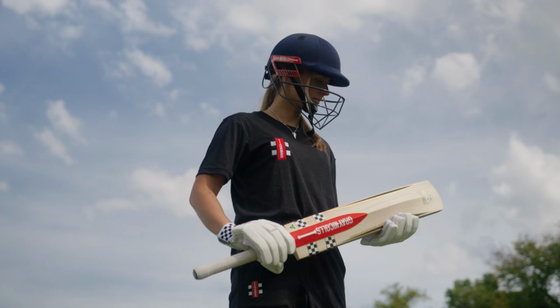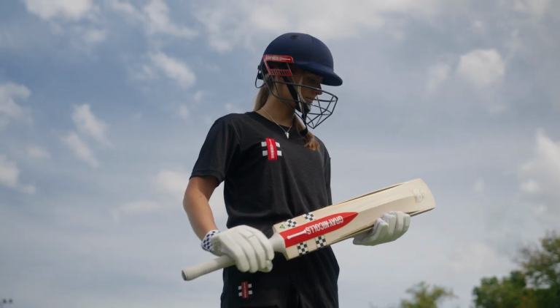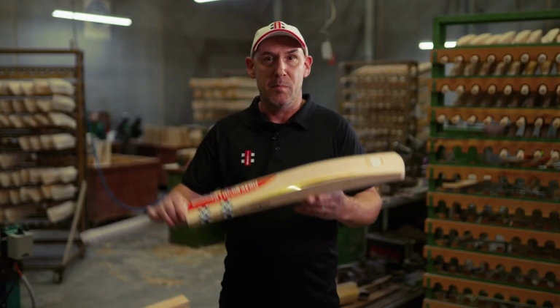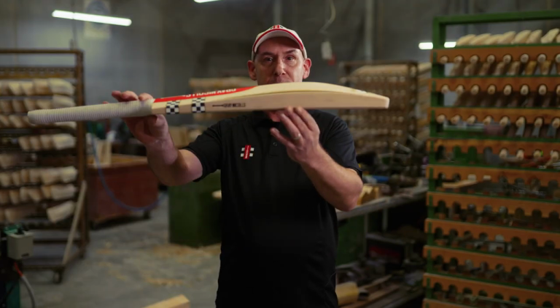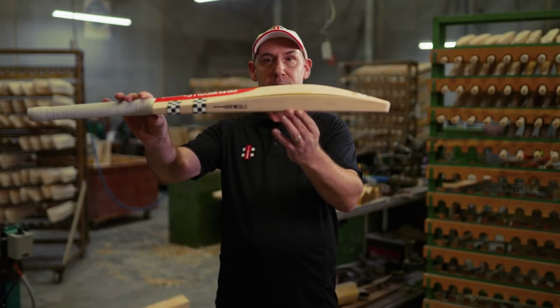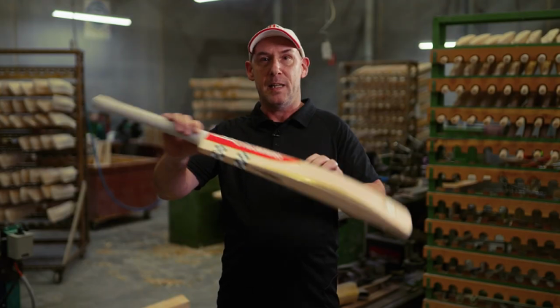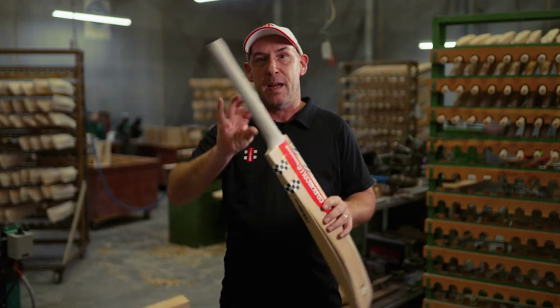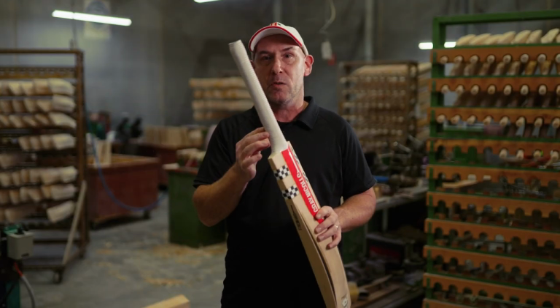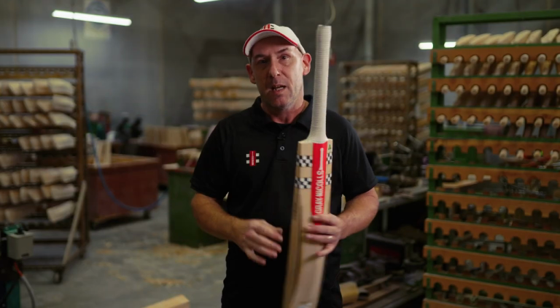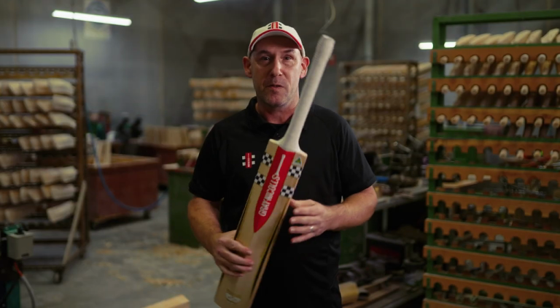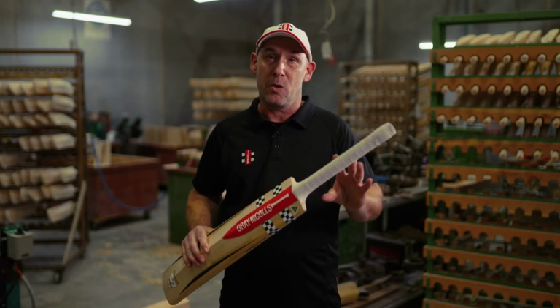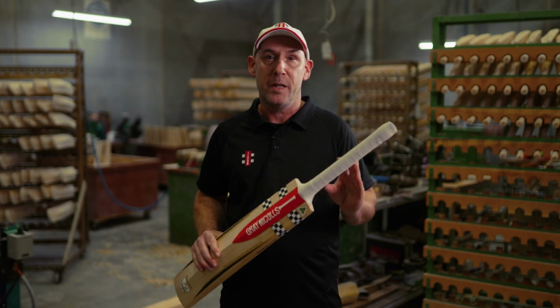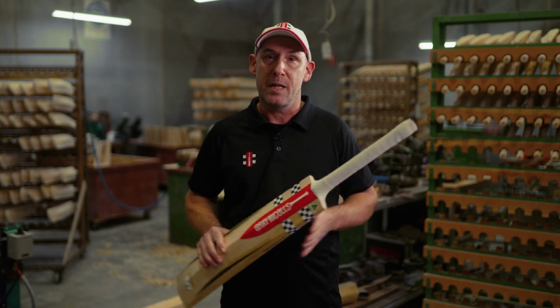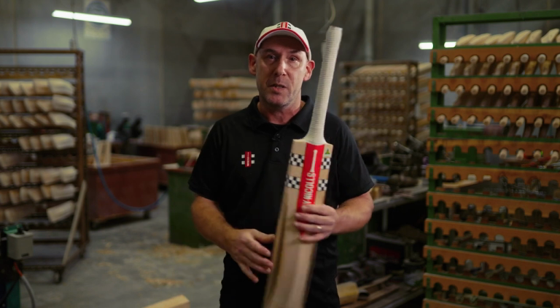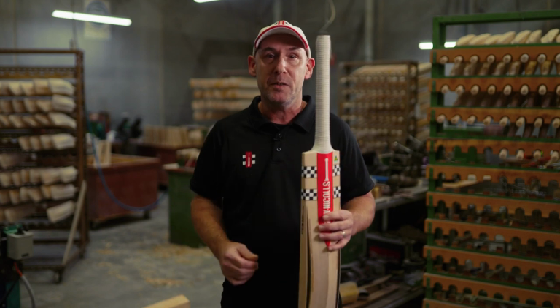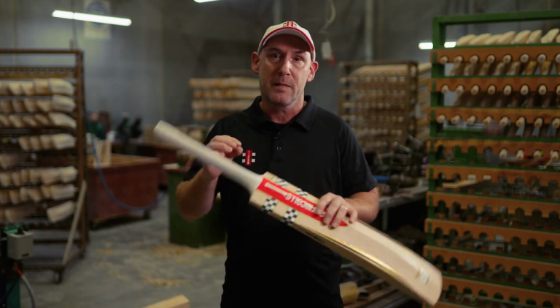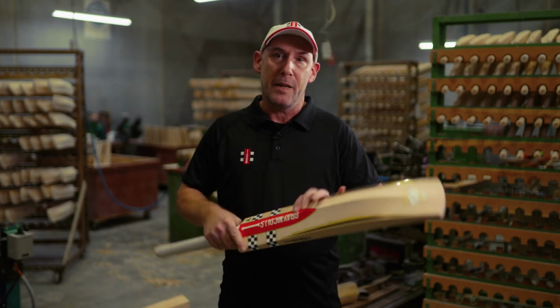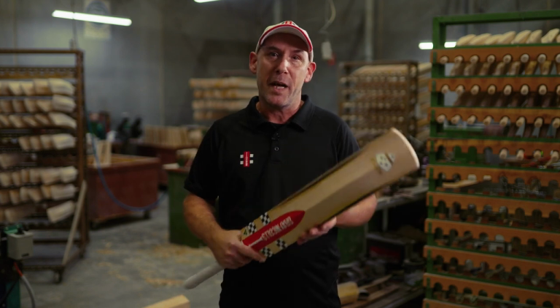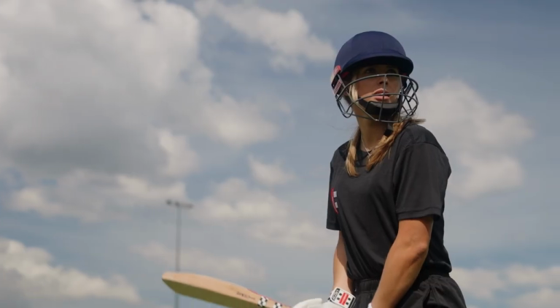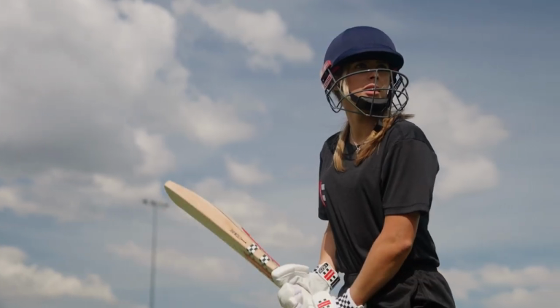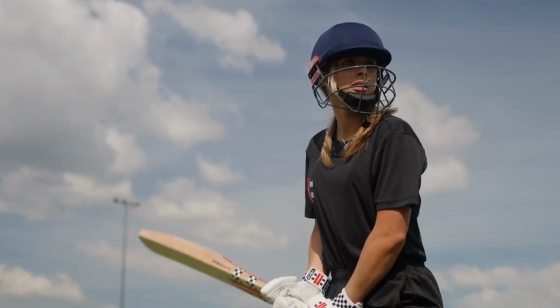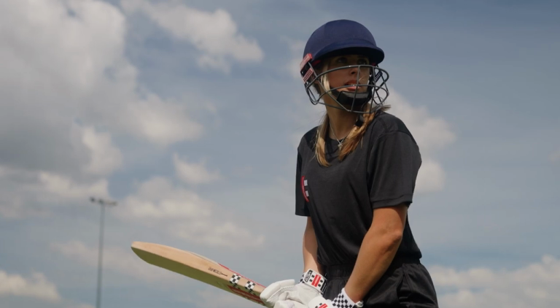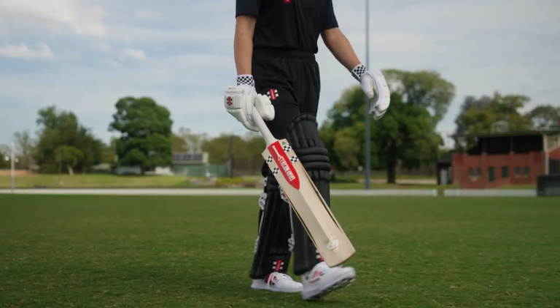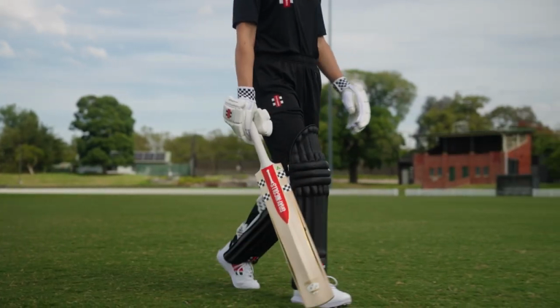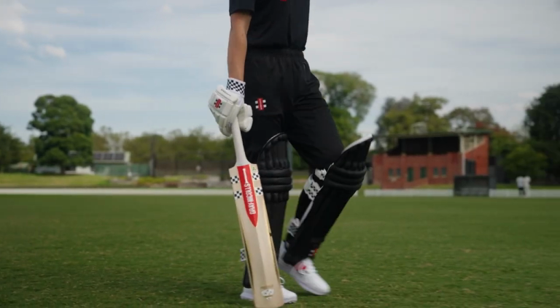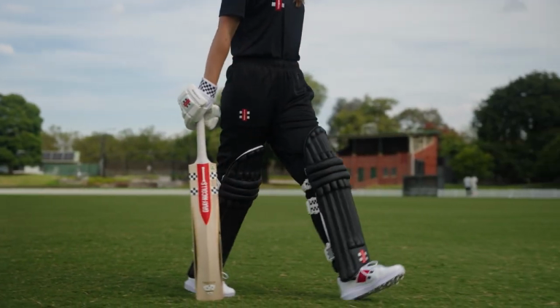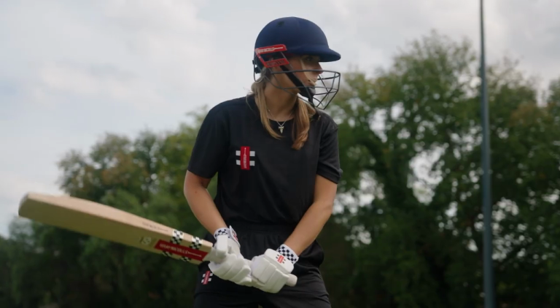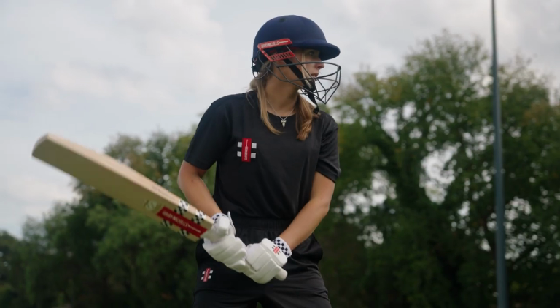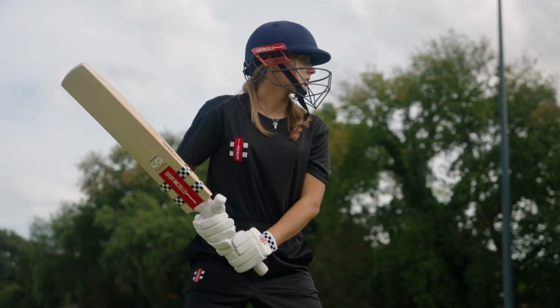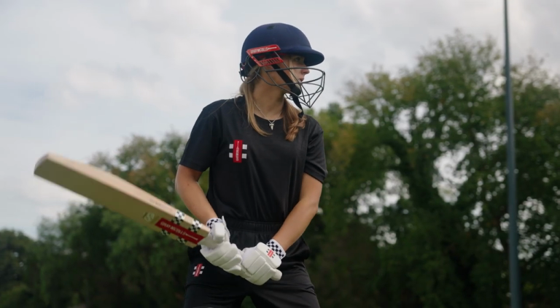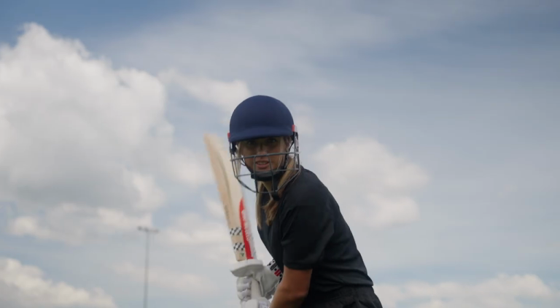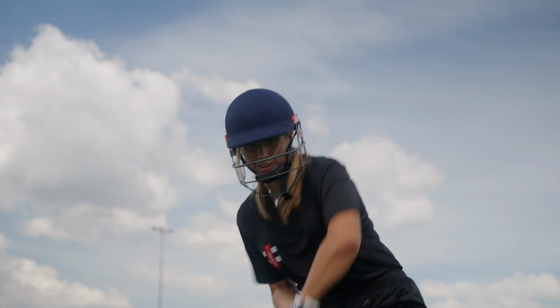The Prestige has a mid profile and traction grip, the choice of the majority of Grey Nichols international and domestic players. The average weight is generally between 2'8 to 2'10, with junior bats in size small, youth 6 and 5 also available with lighter weights.